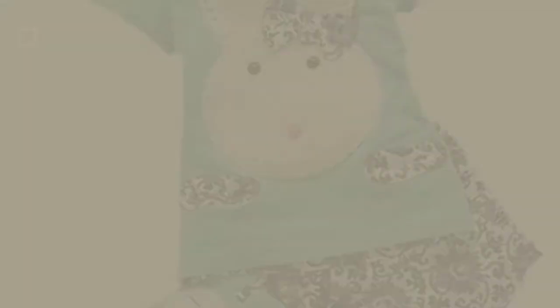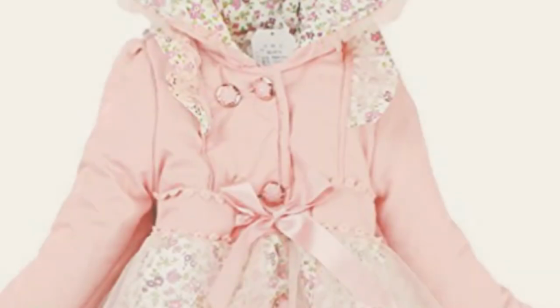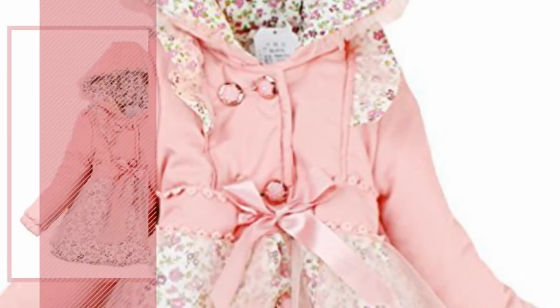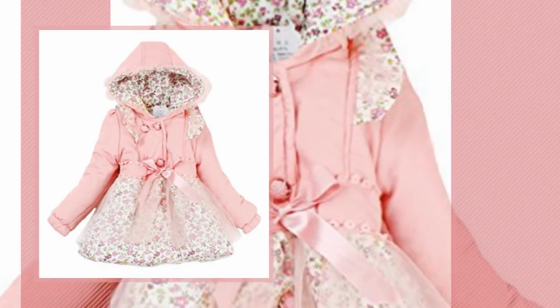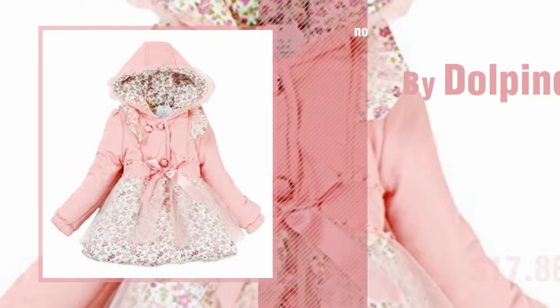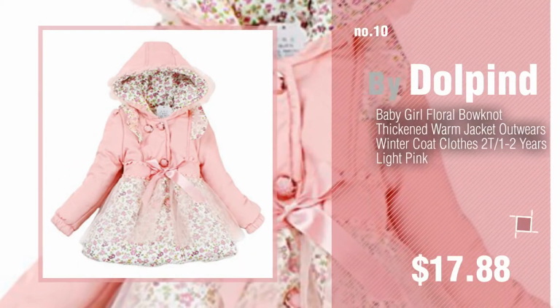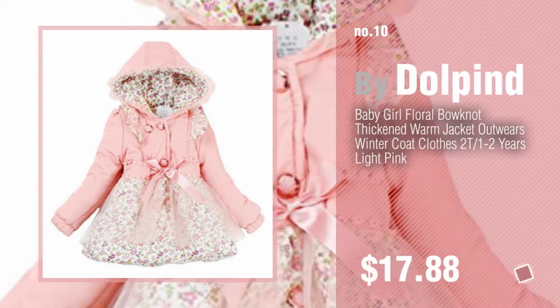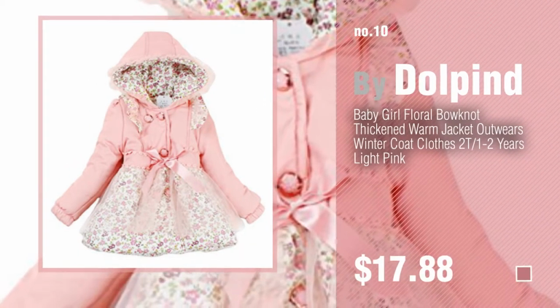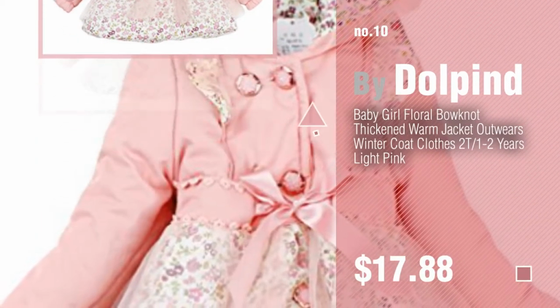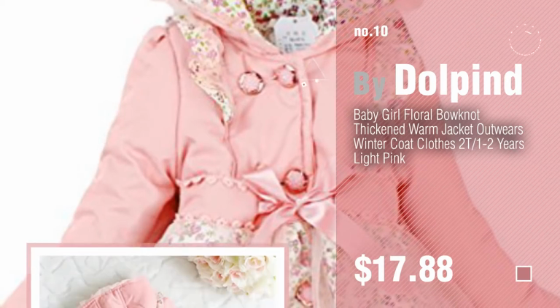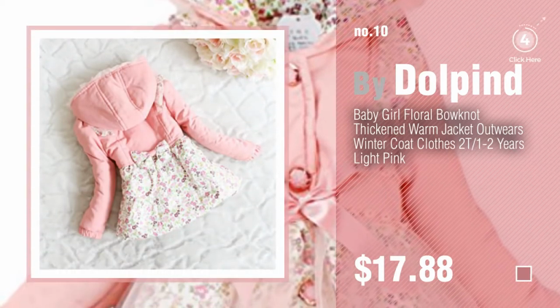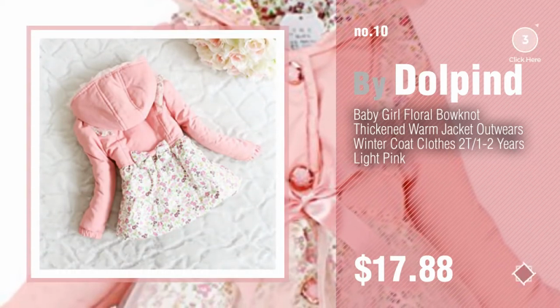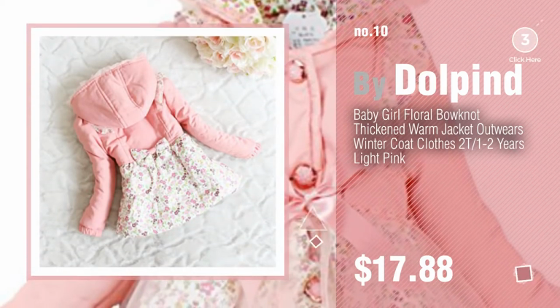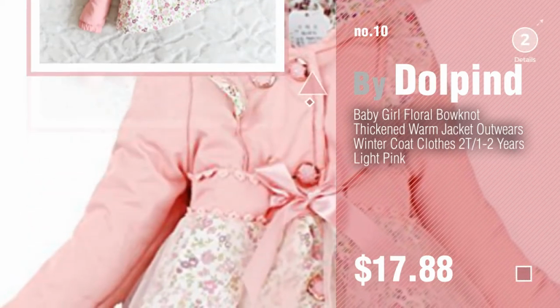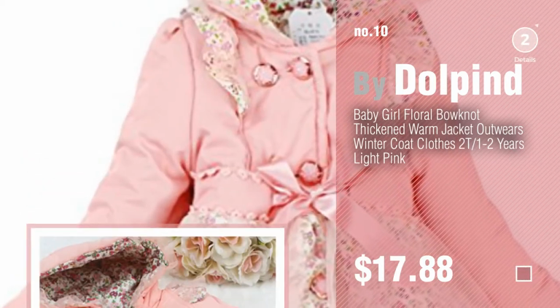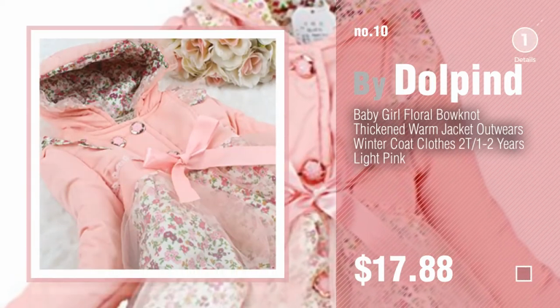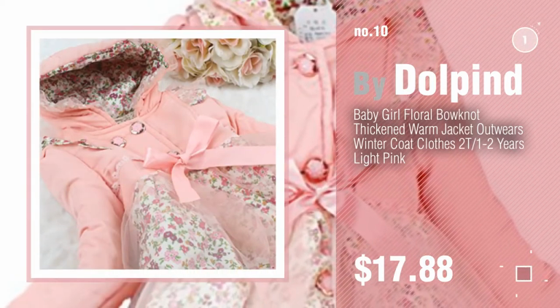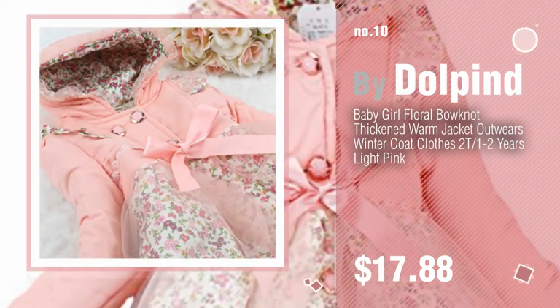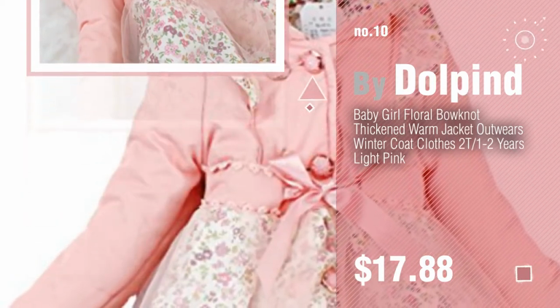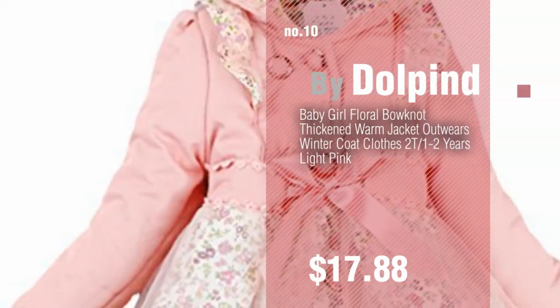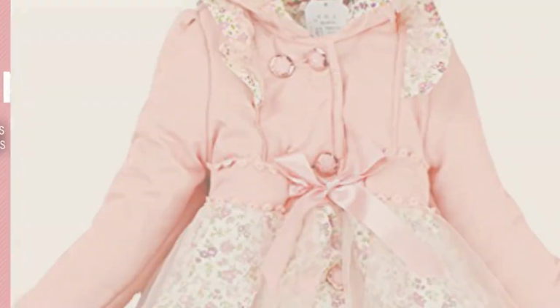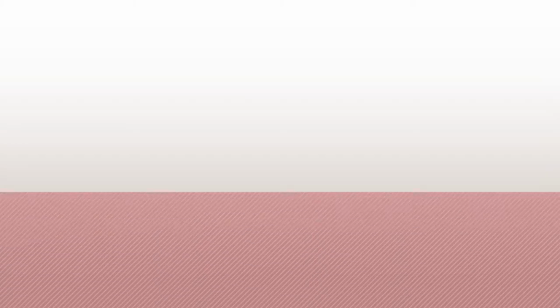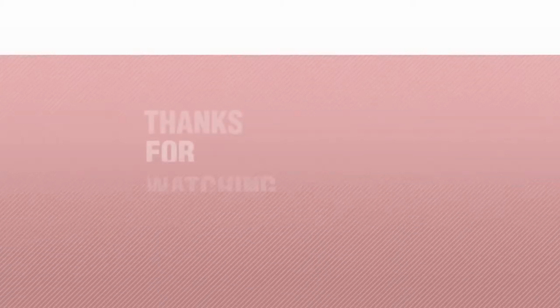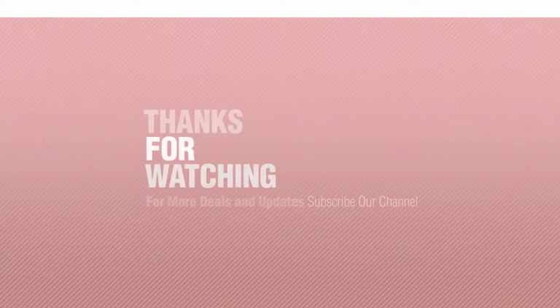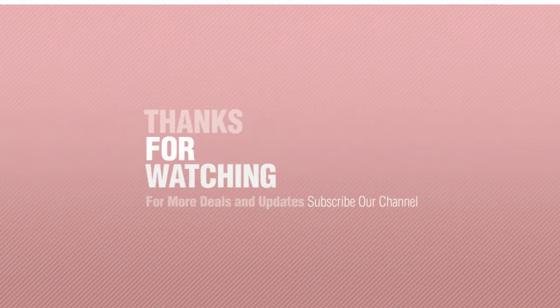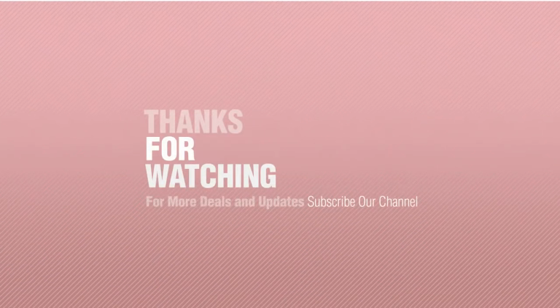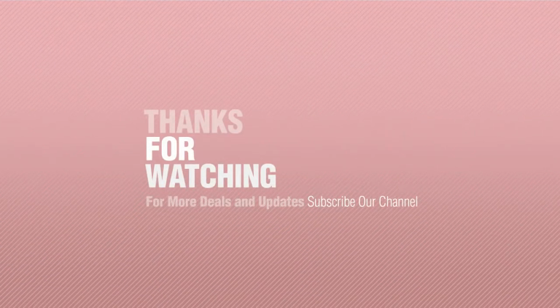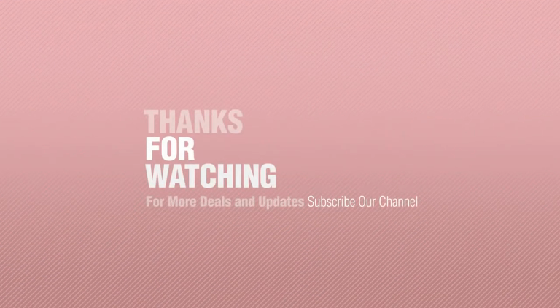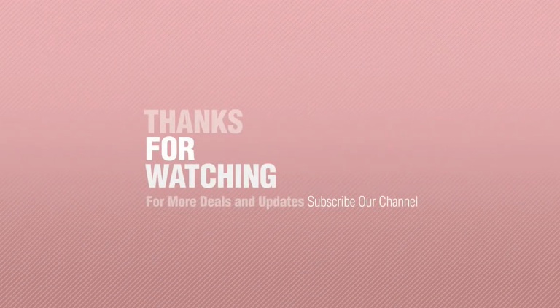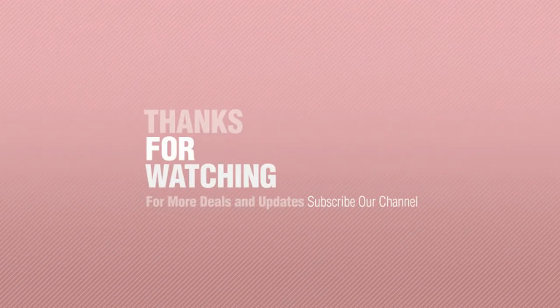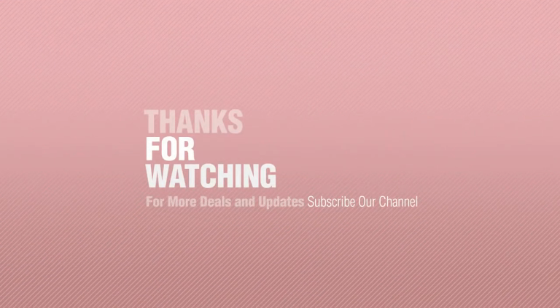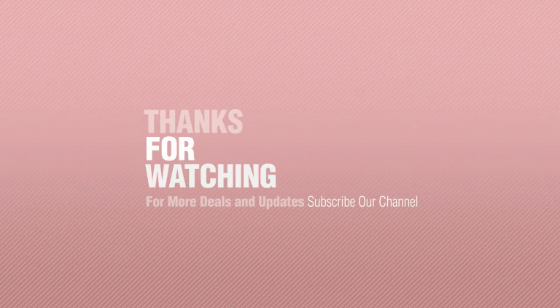Number 10. If you like it, subscribe to our channel.